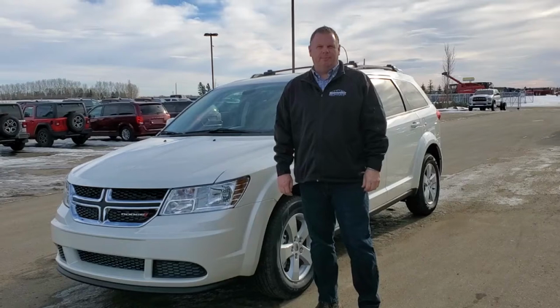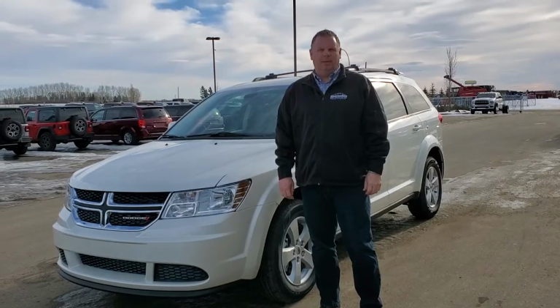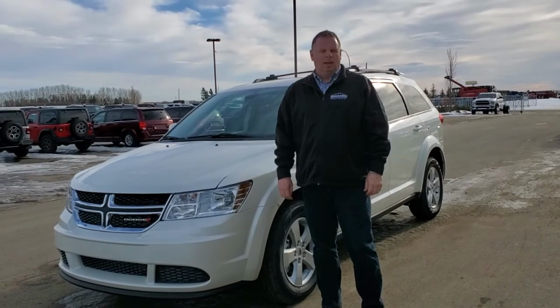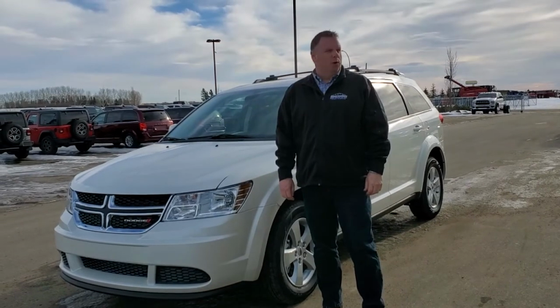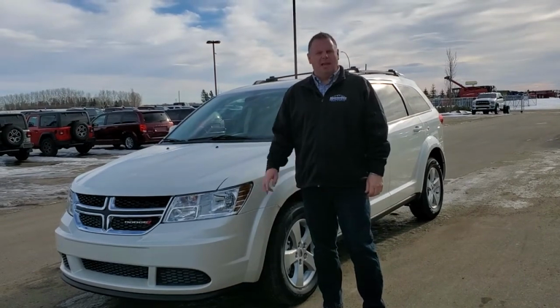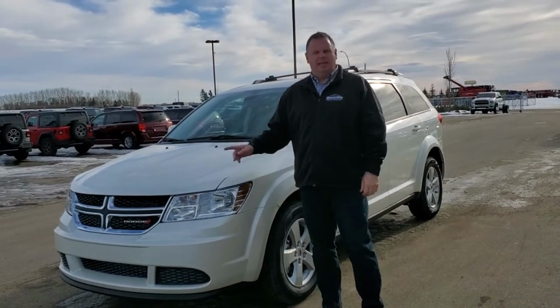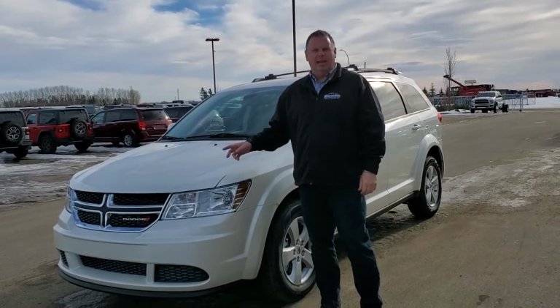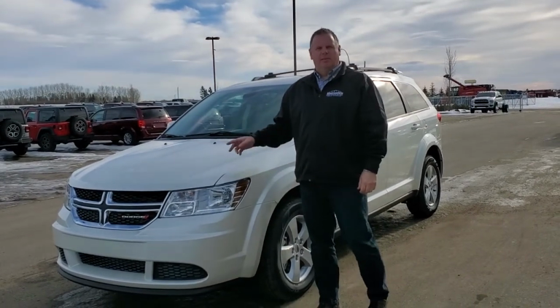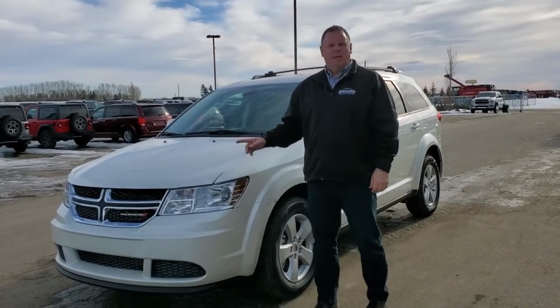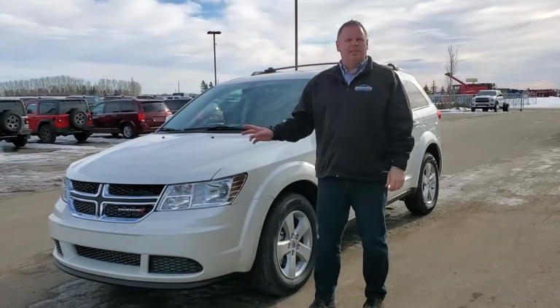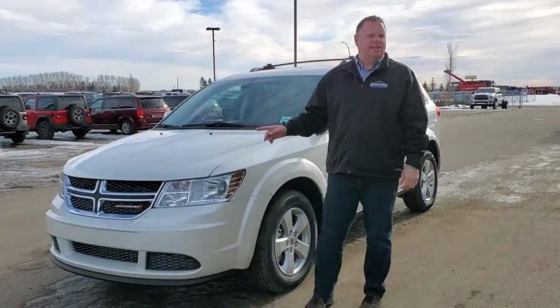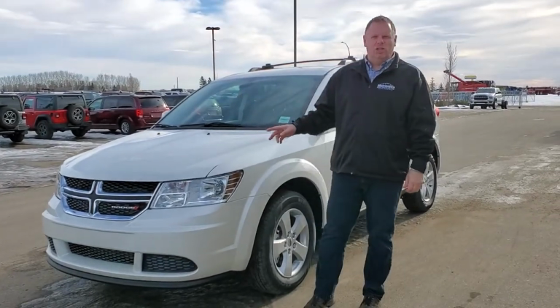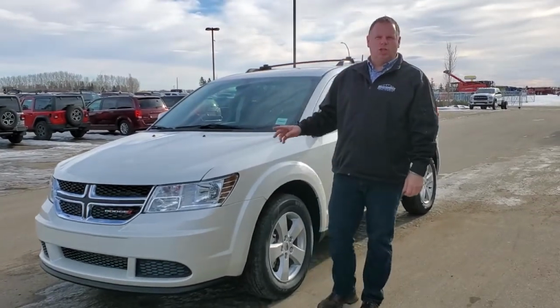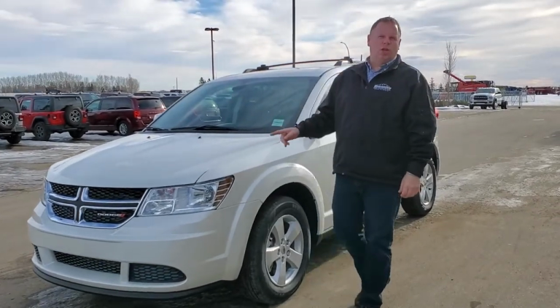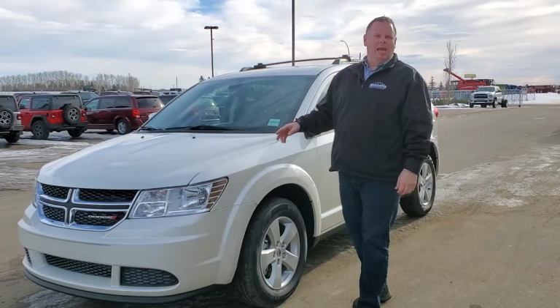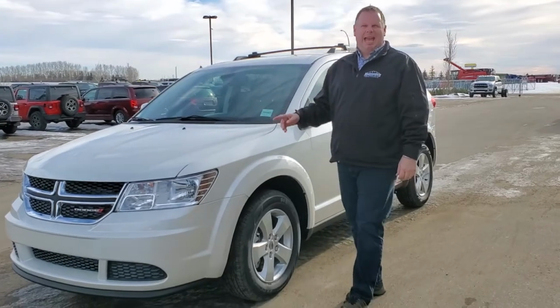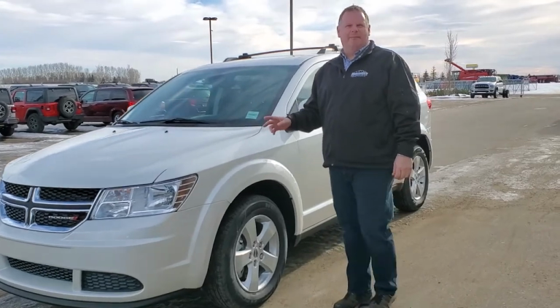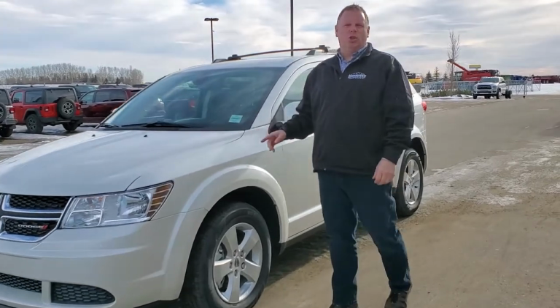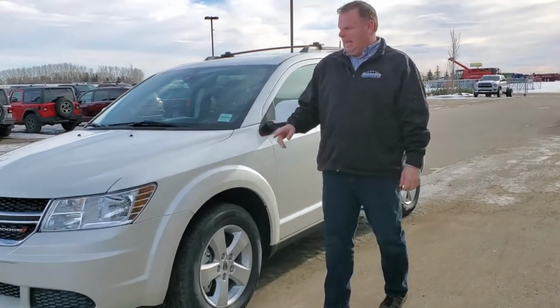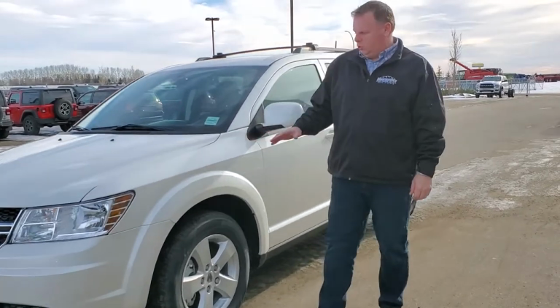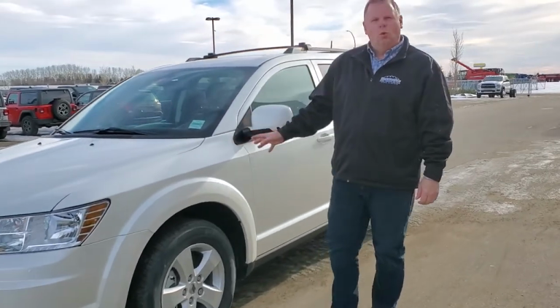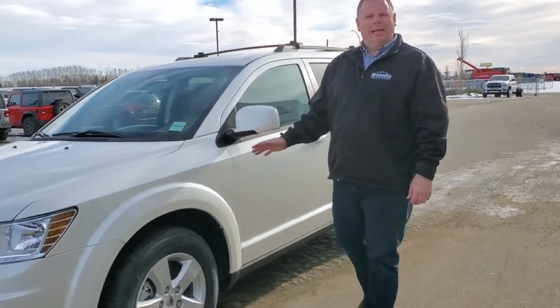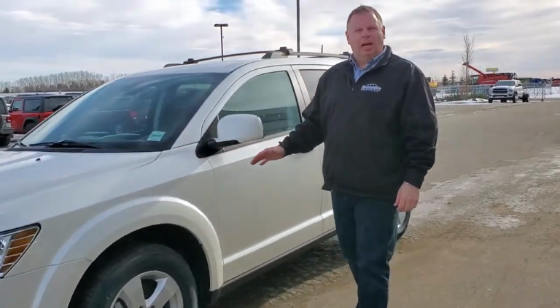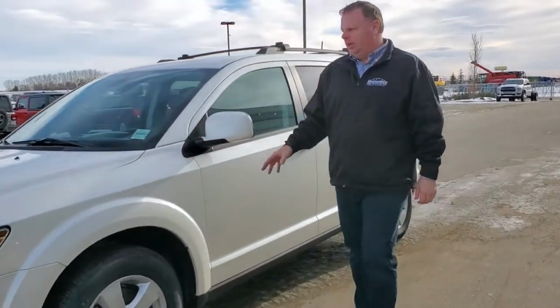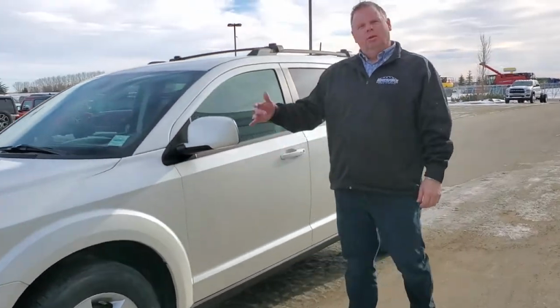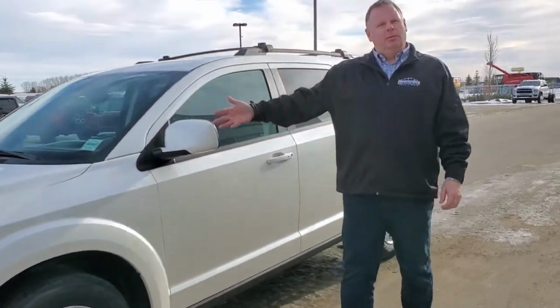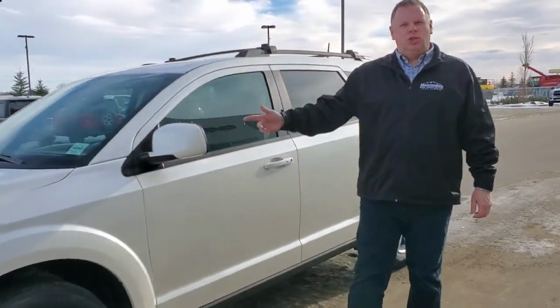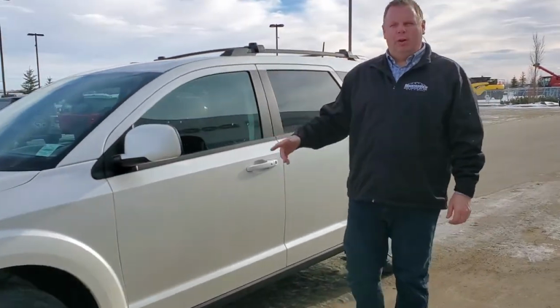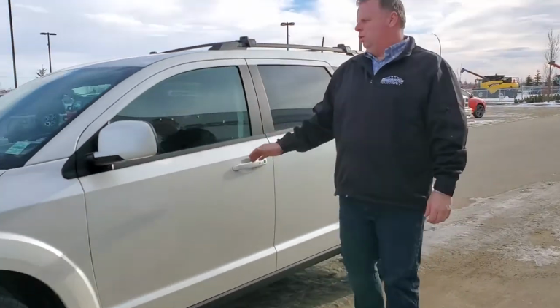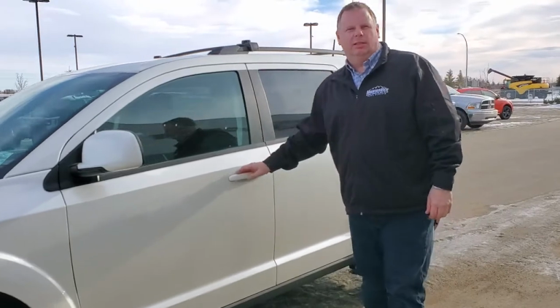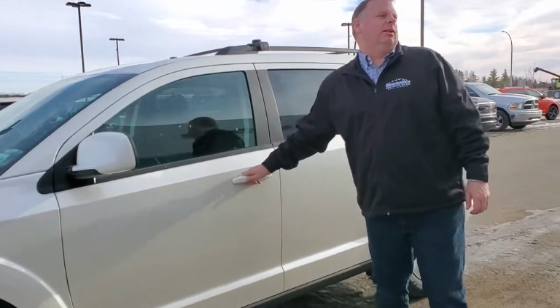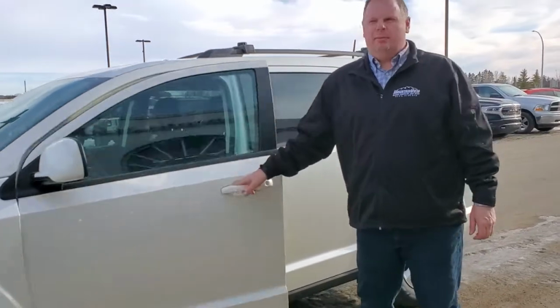Hello folks, beside me today I have a 2019 Dodge Journey Canada Value Package, white in colour, running with a 2.4 cylinder automatic.